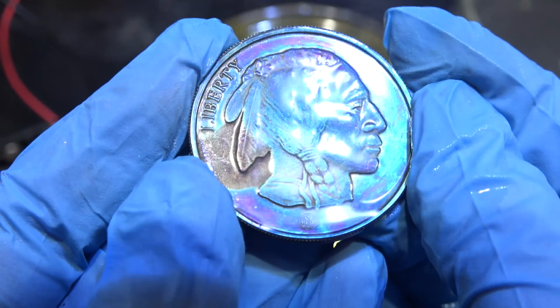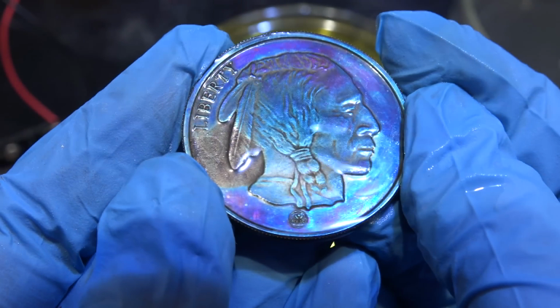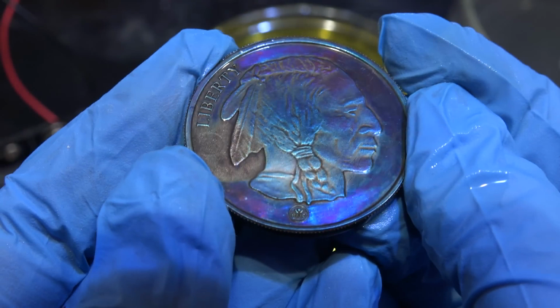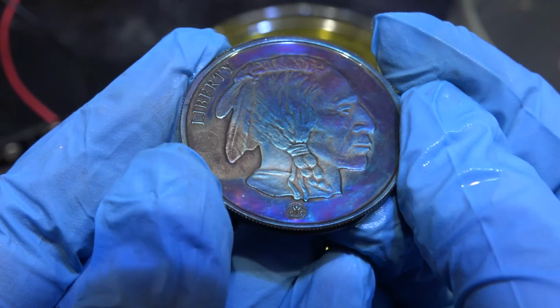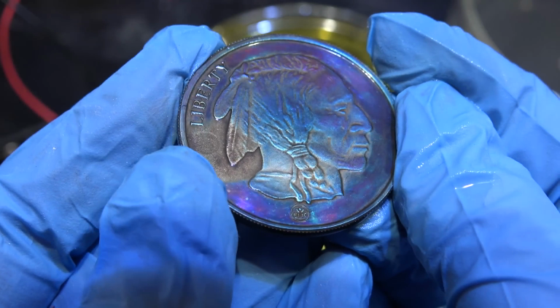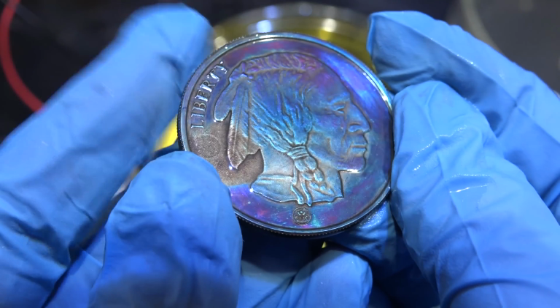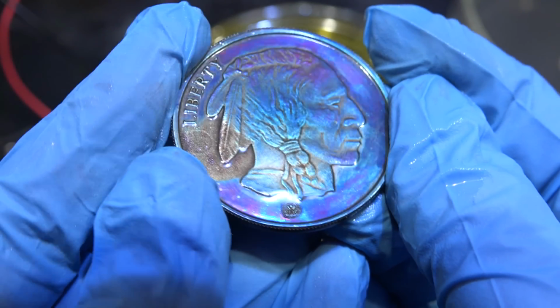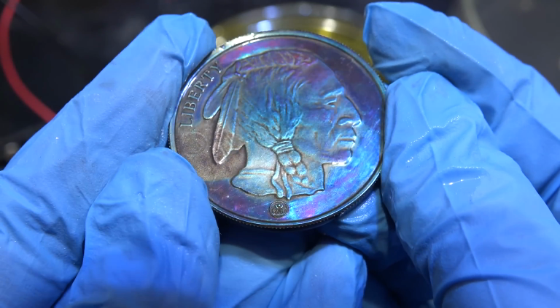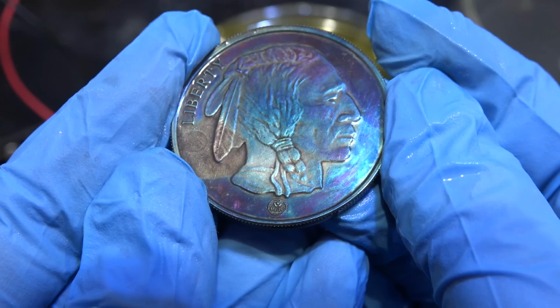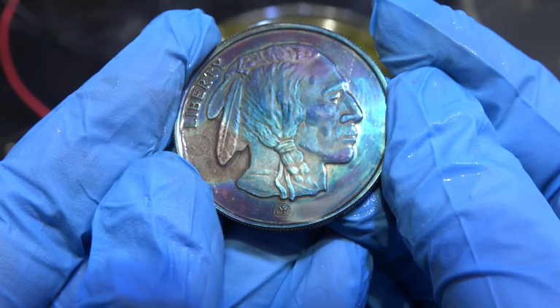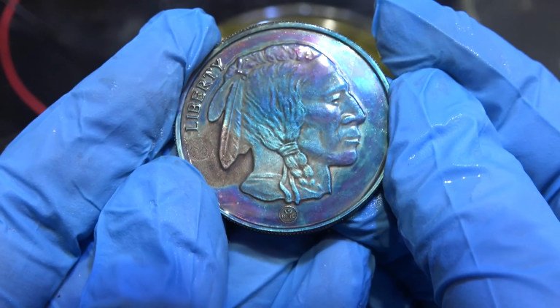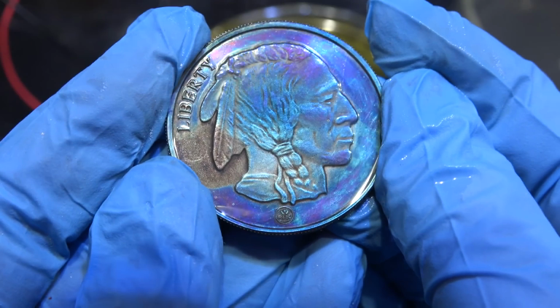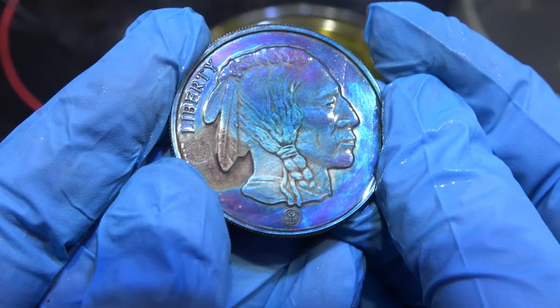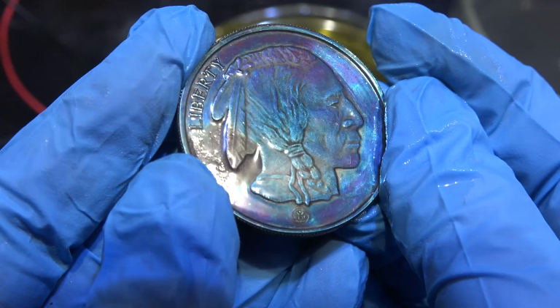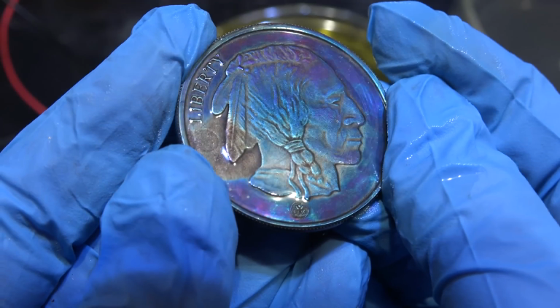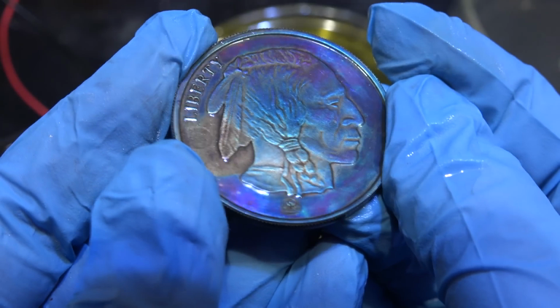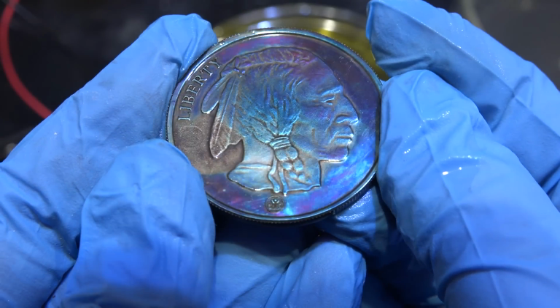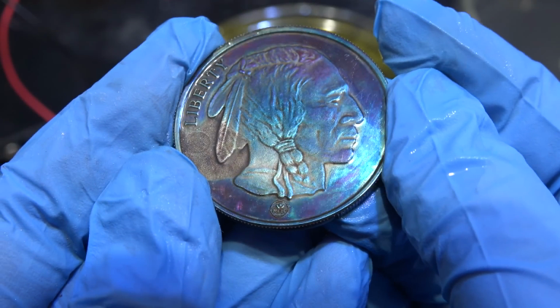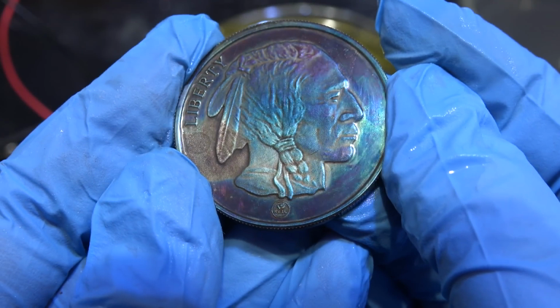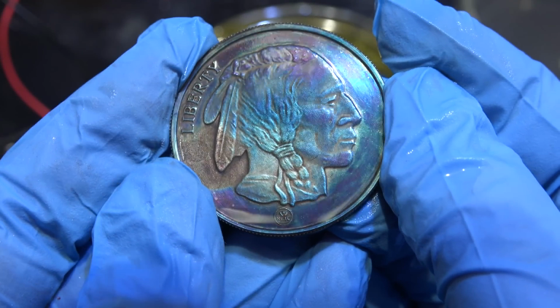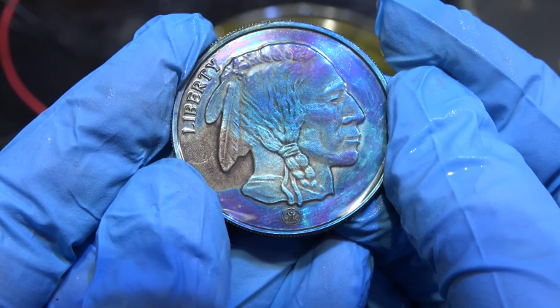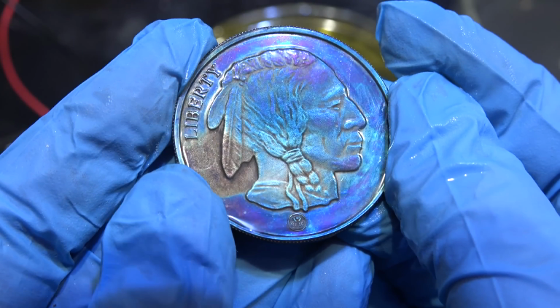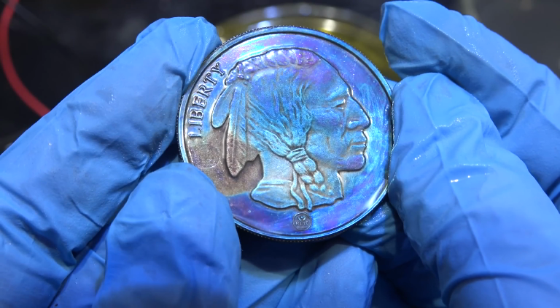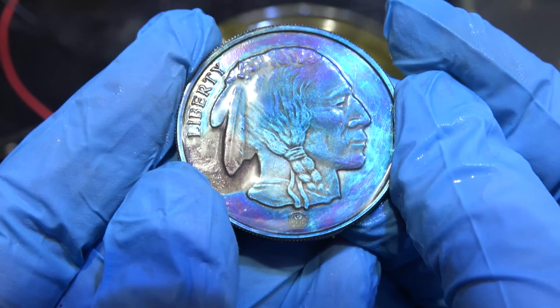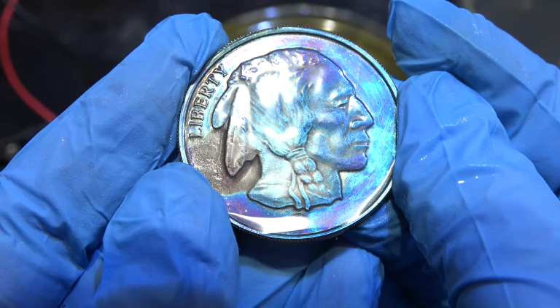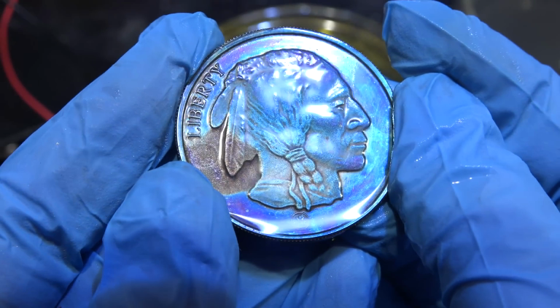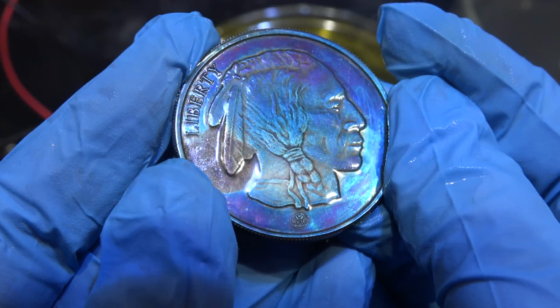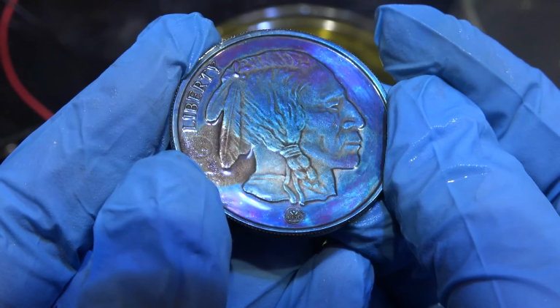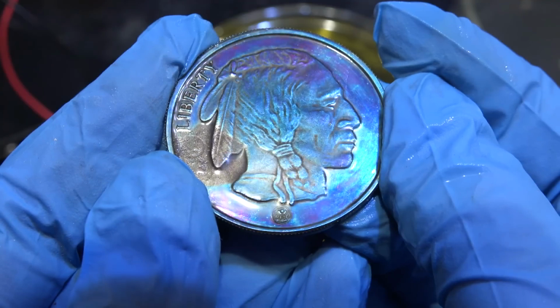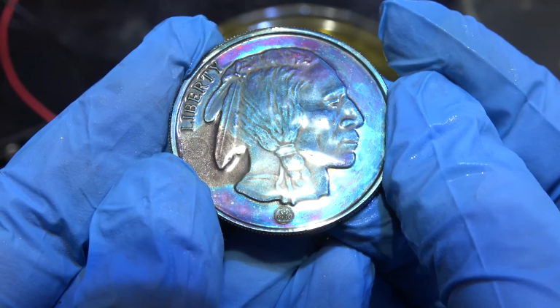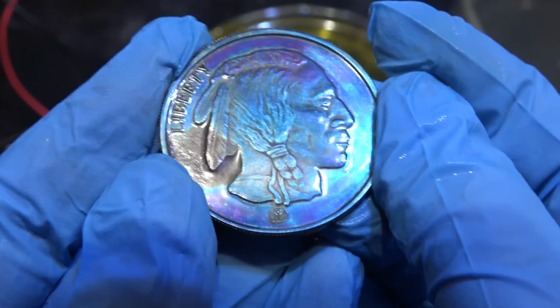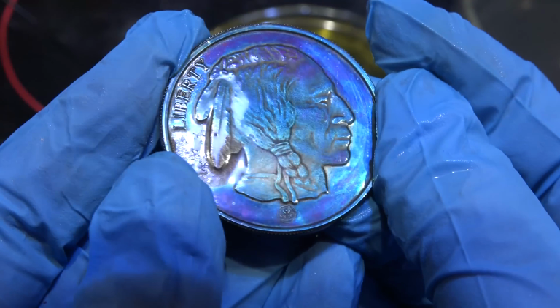A naturally toned coin is considered very valuable by collectors, but artificially toned coins like this one are considered cheating and are only worth a little more than spot price.